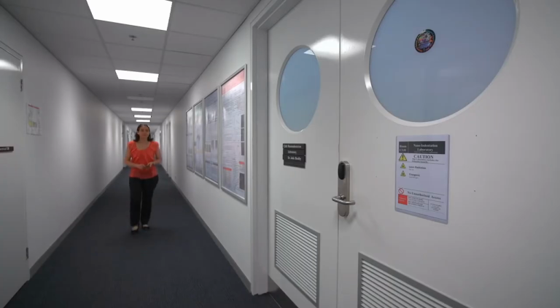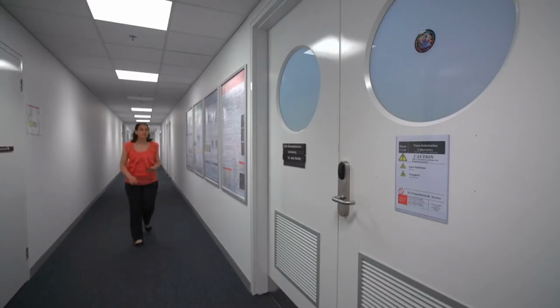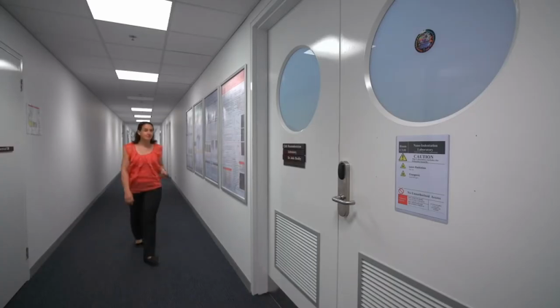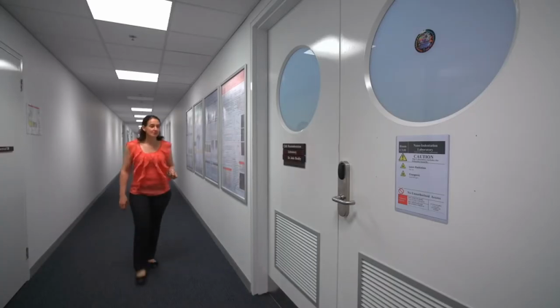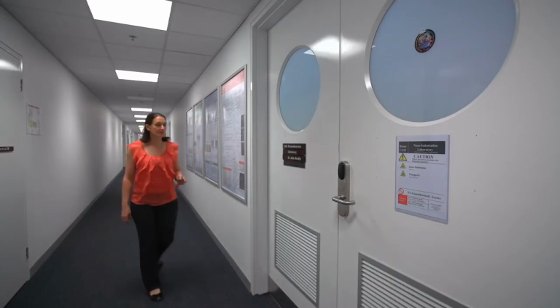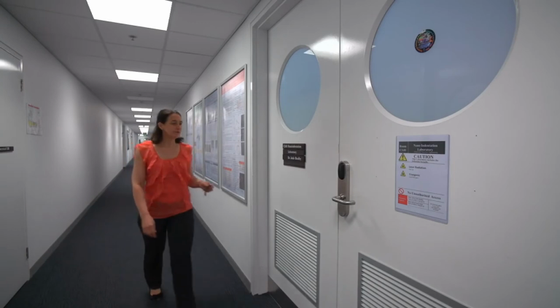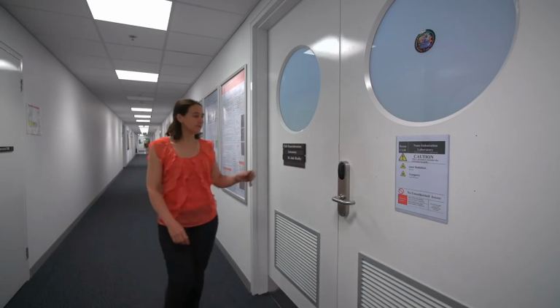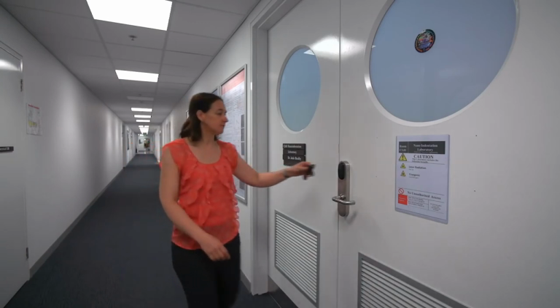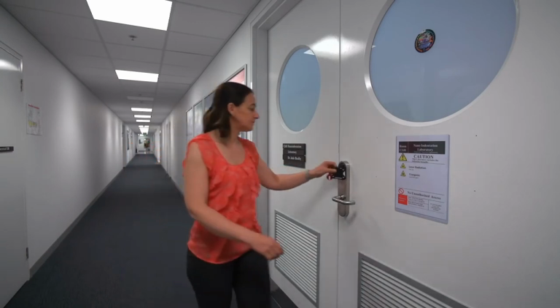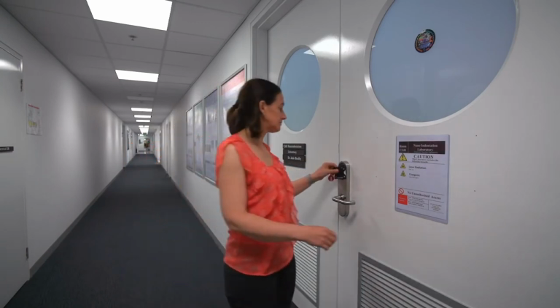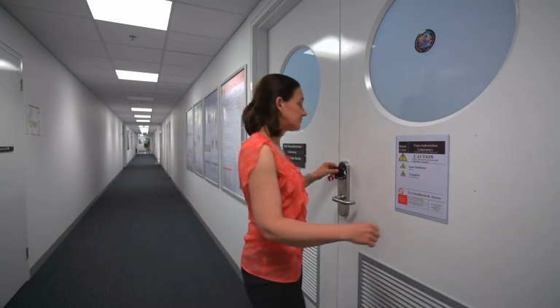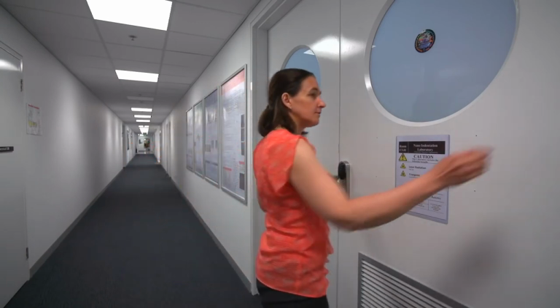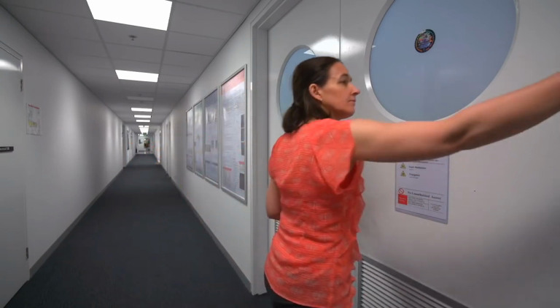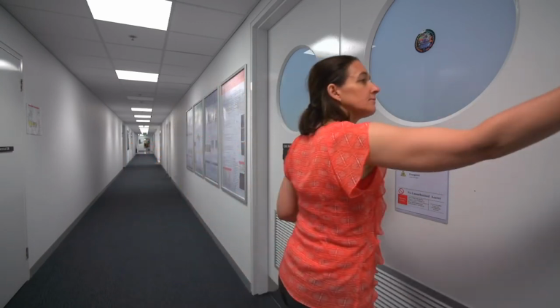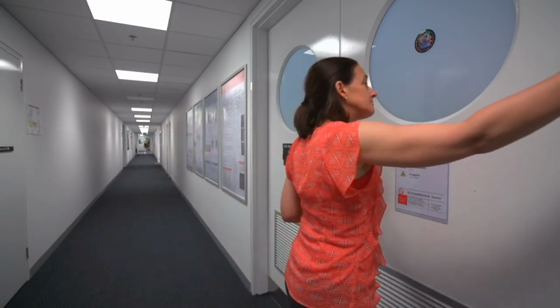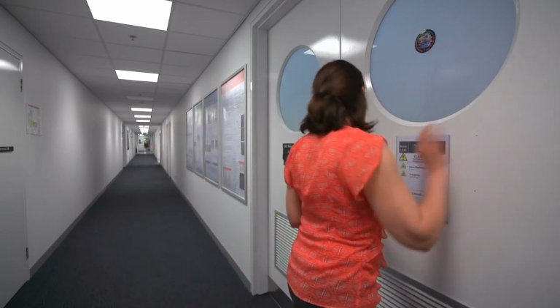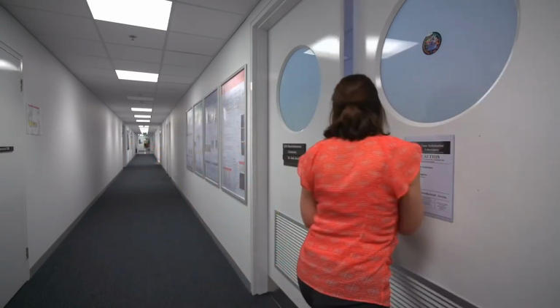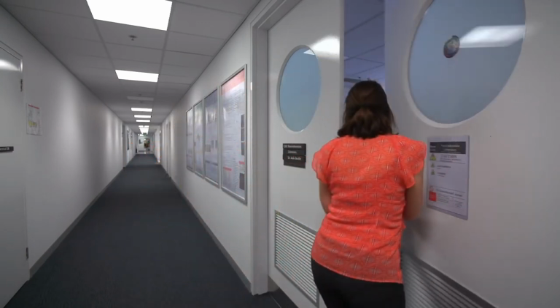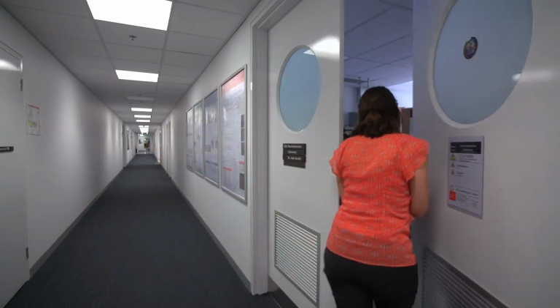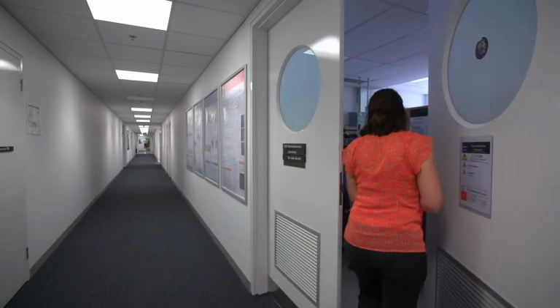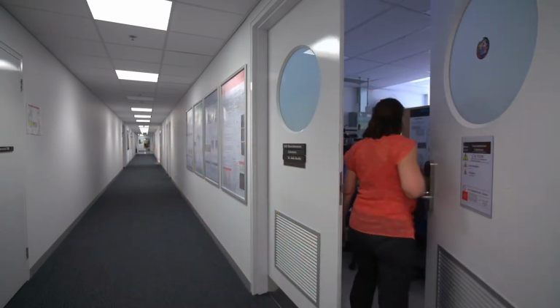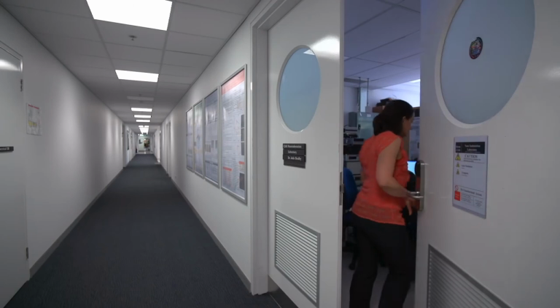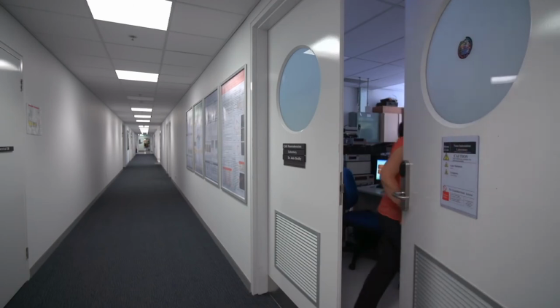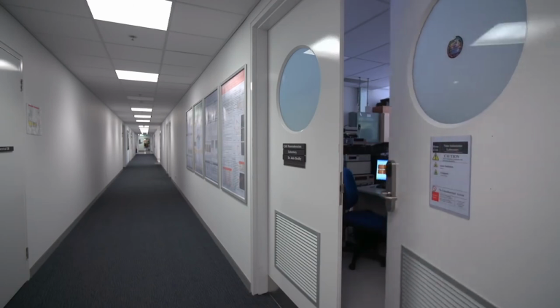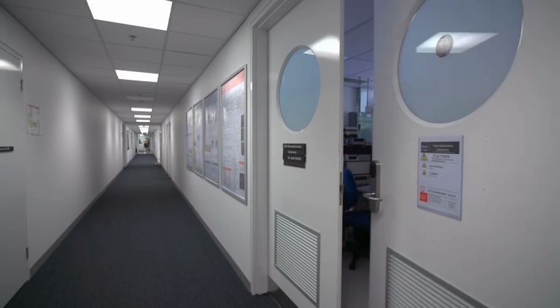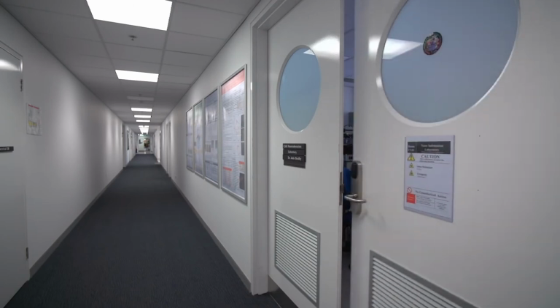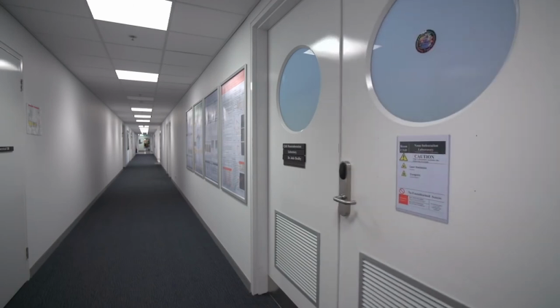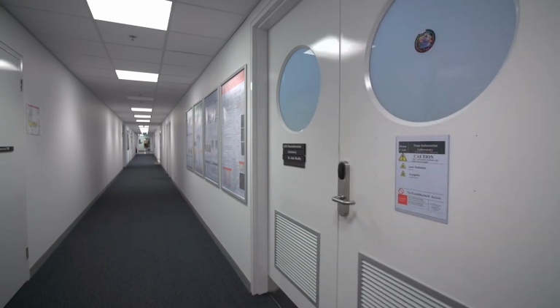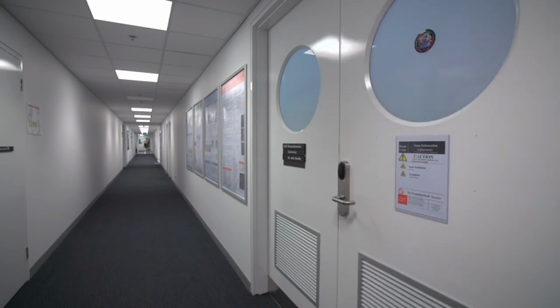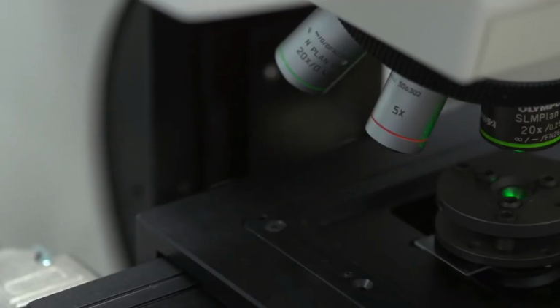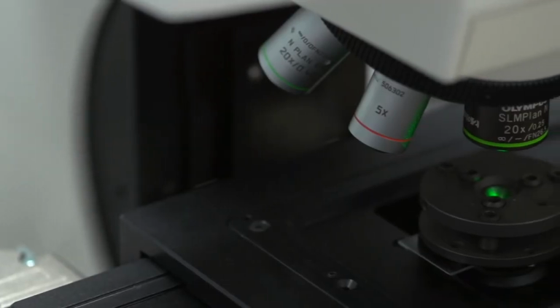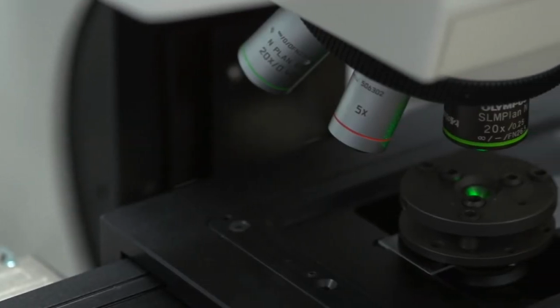Previously, this has only been found in impact craters — the Canyon Diablo in Arizona. But we've been able to synthesise it in the lab at really low temperatures for the first time.